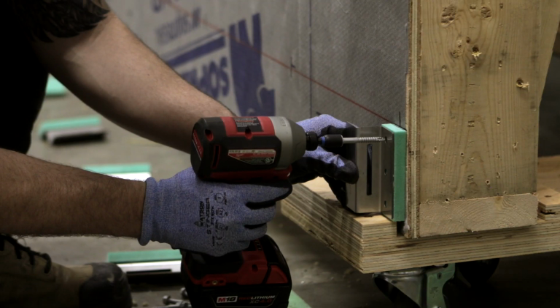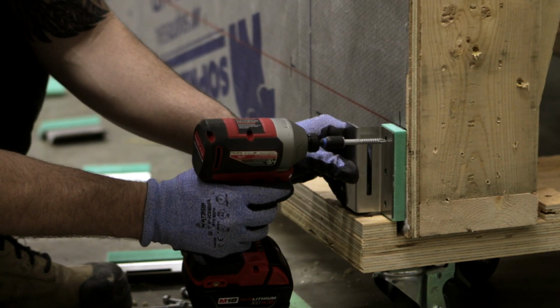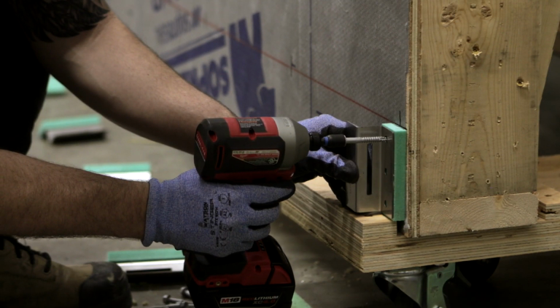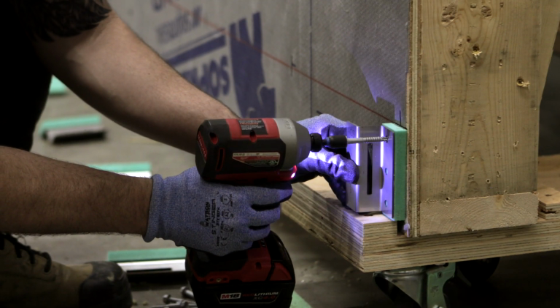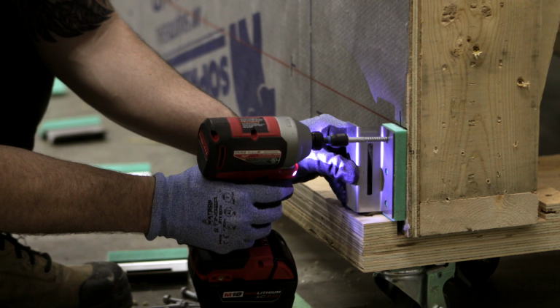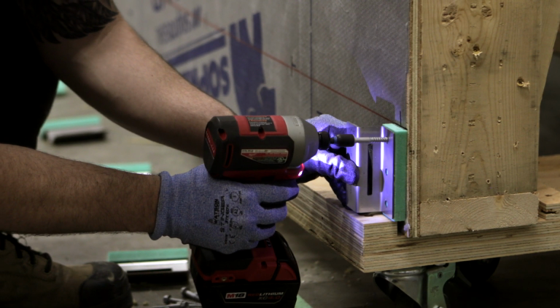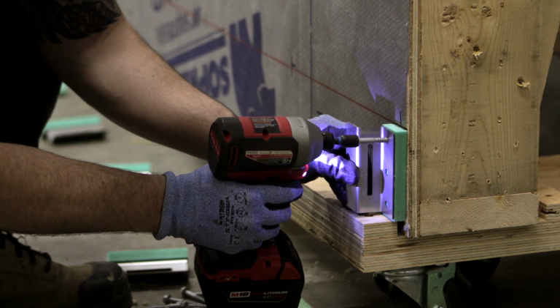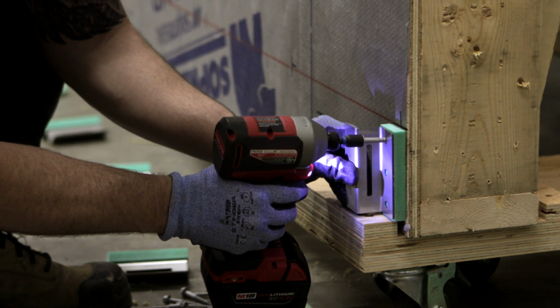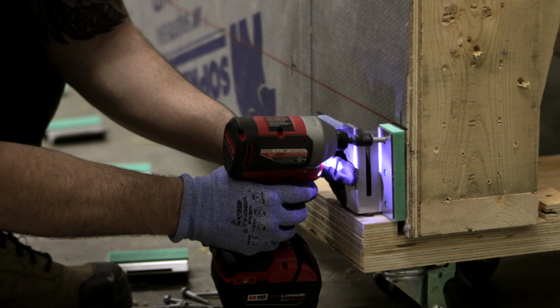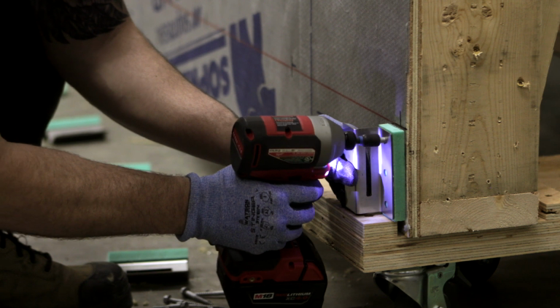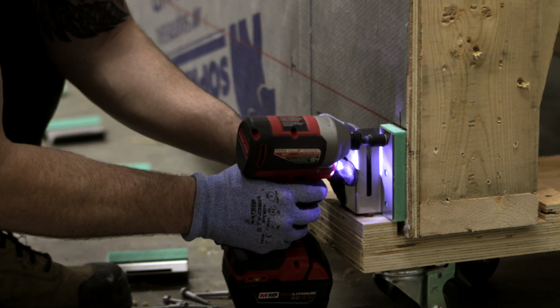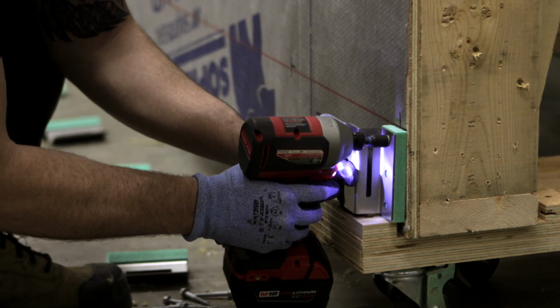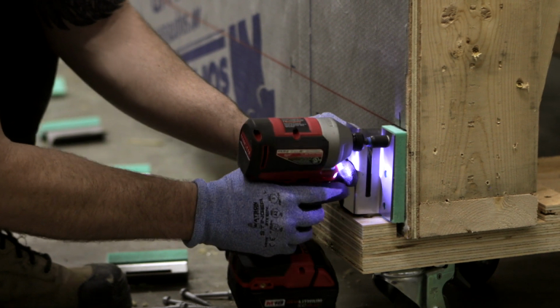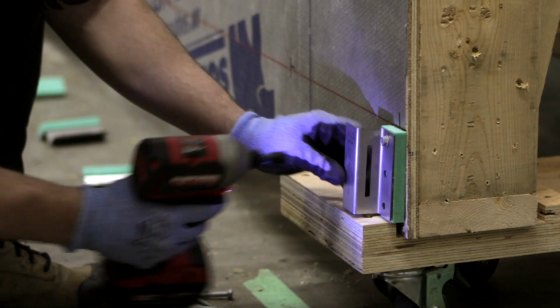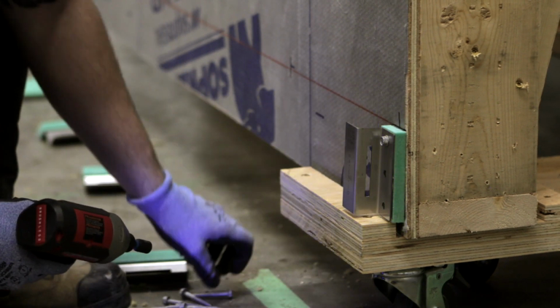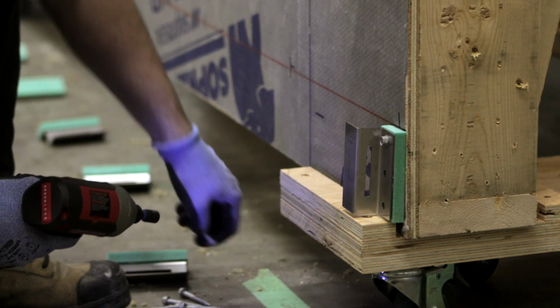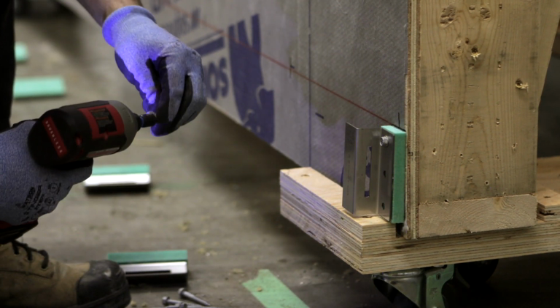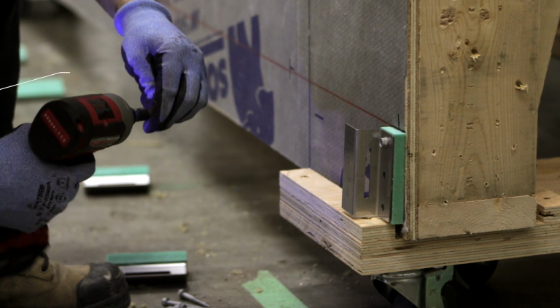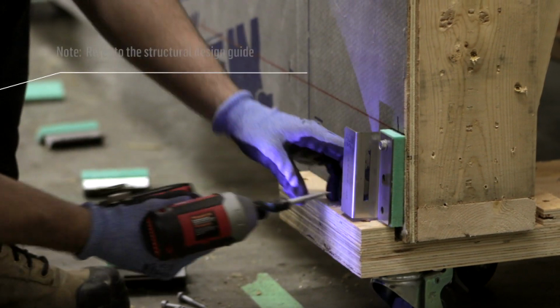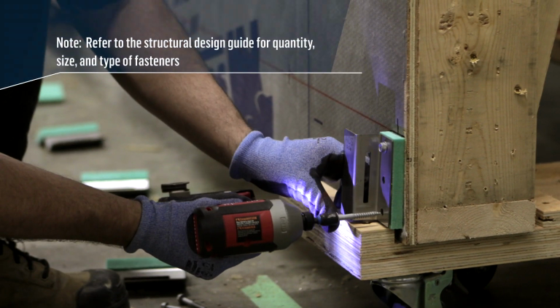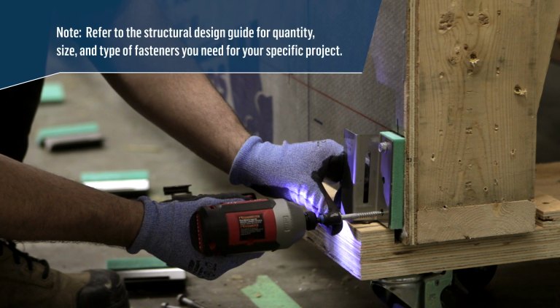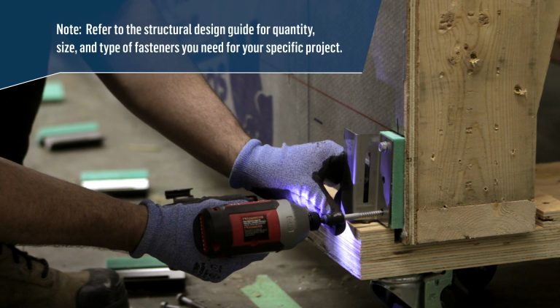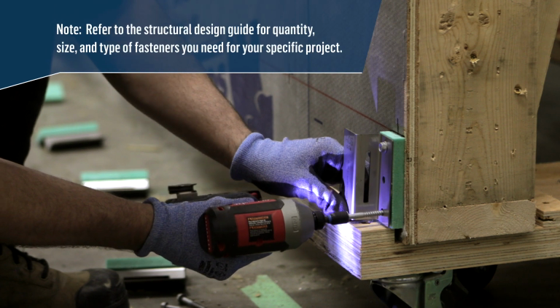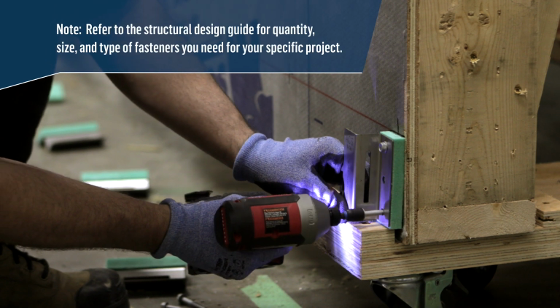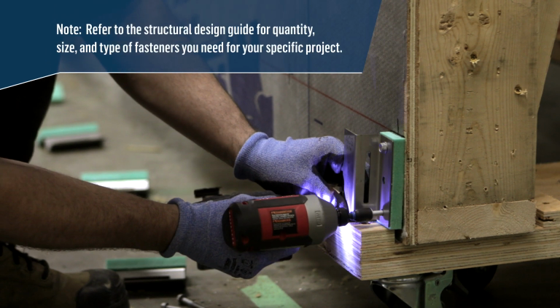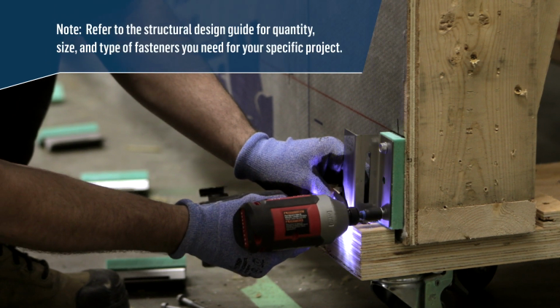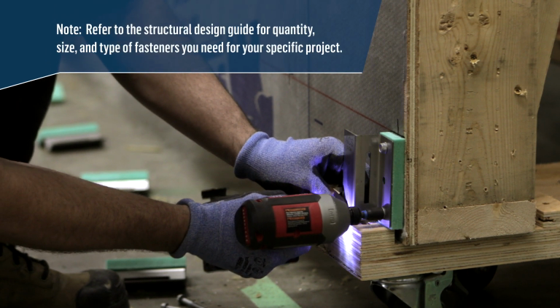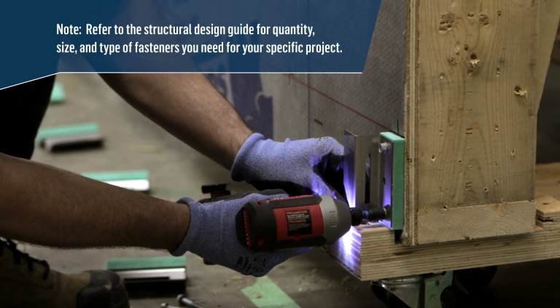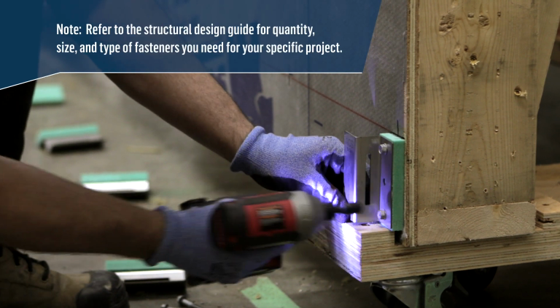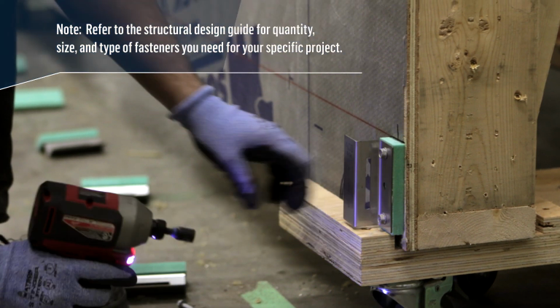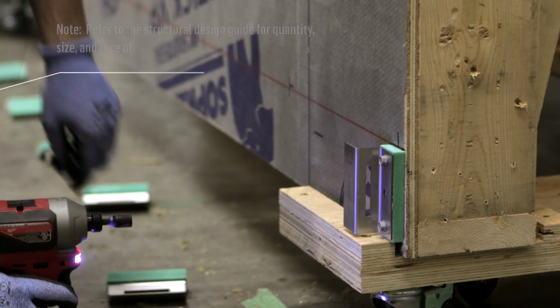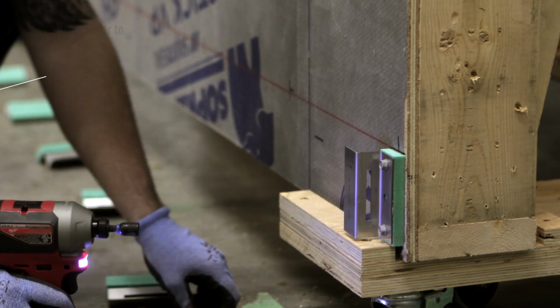Install the first row of ACS thermal clips on the wall according to your measurements using the specified fasteners. Refer to the structural design guide for the quantity, size, and type of fasteners you need for your specific project.